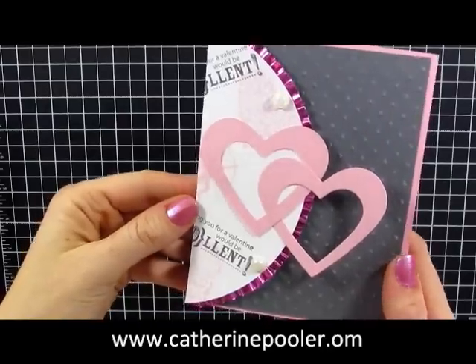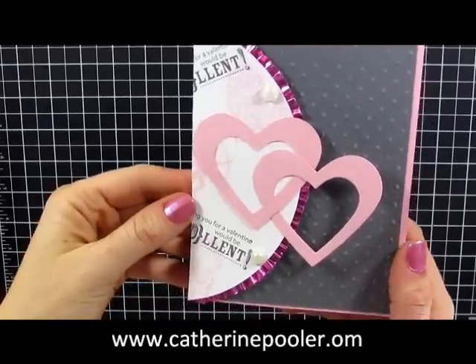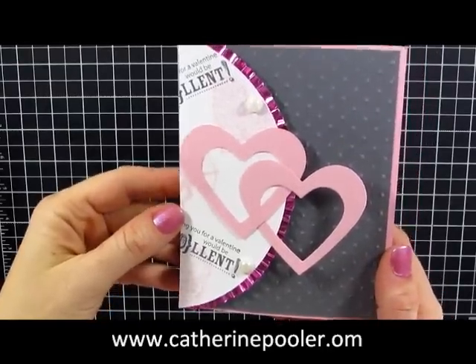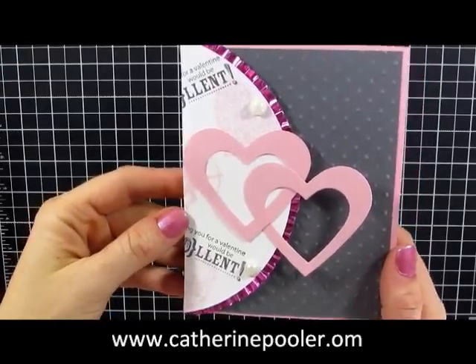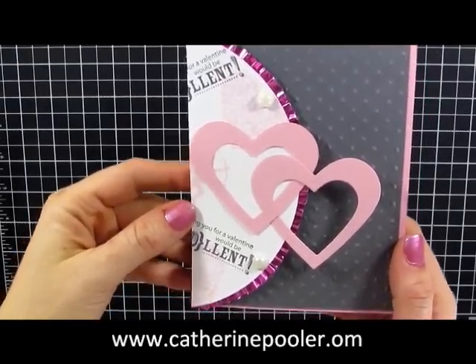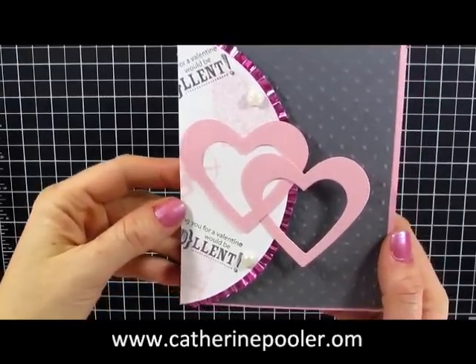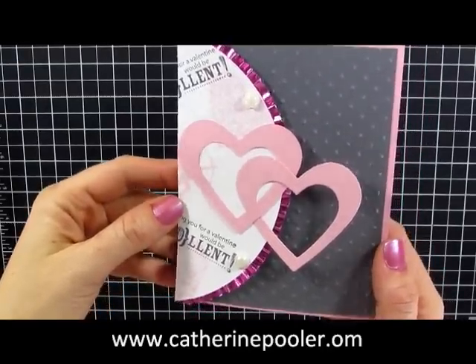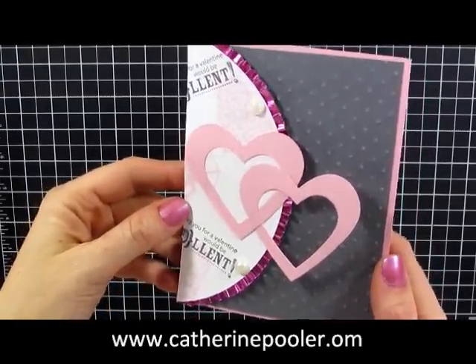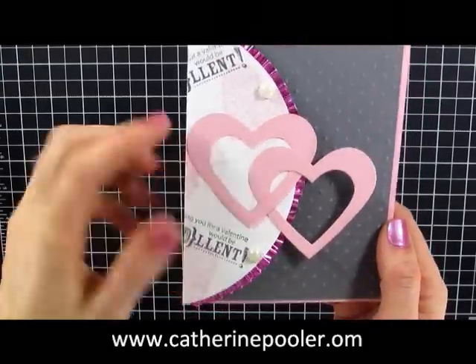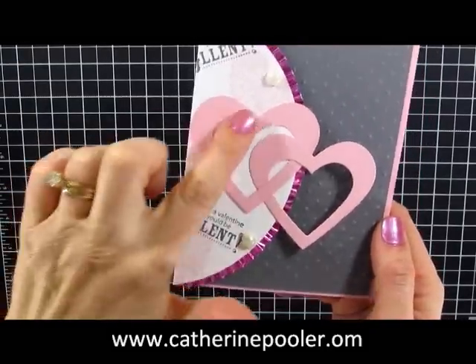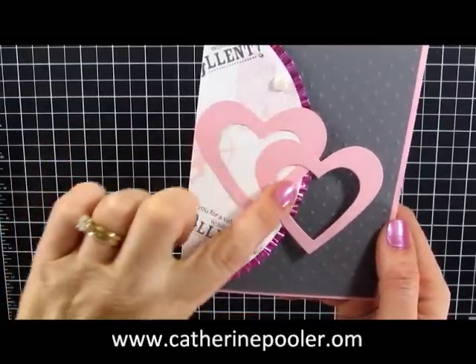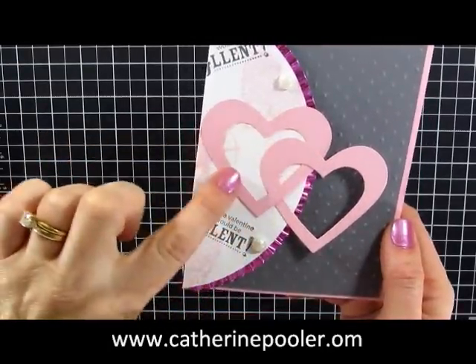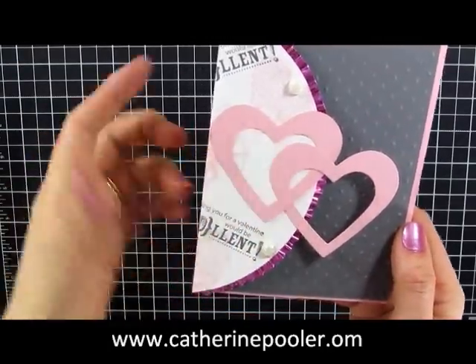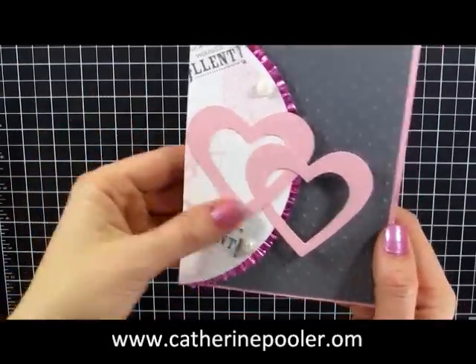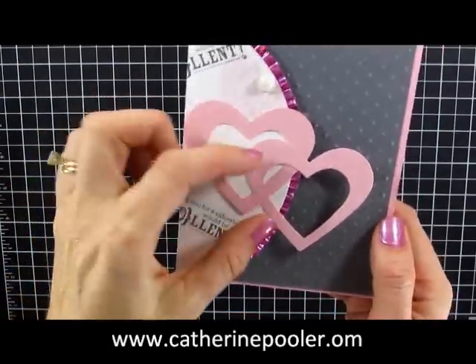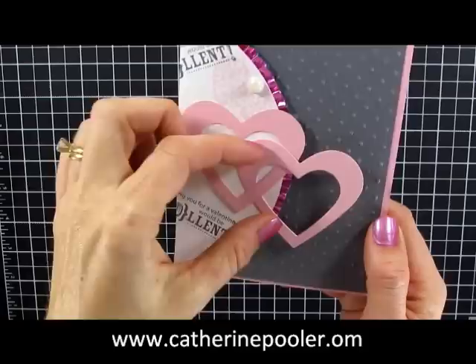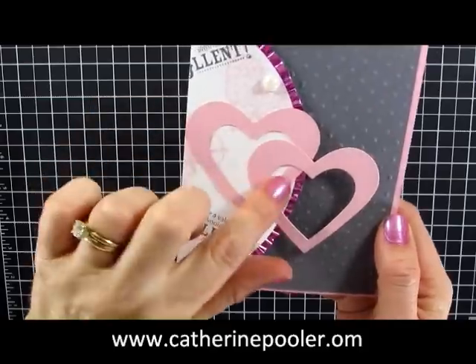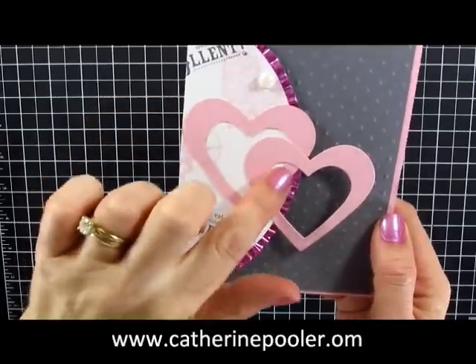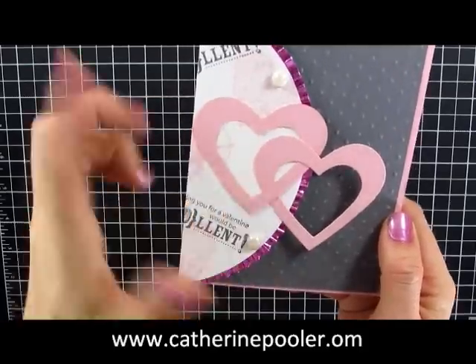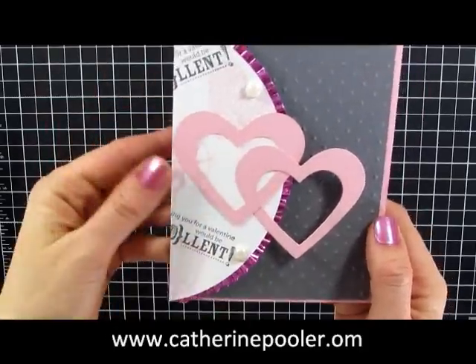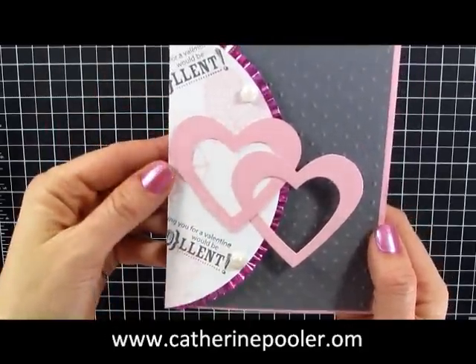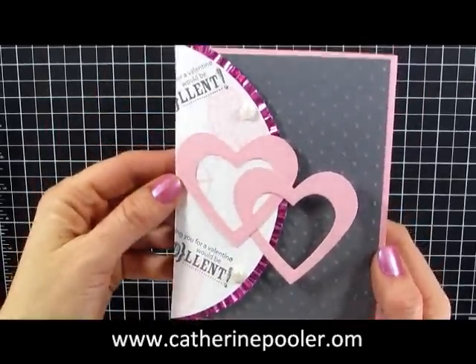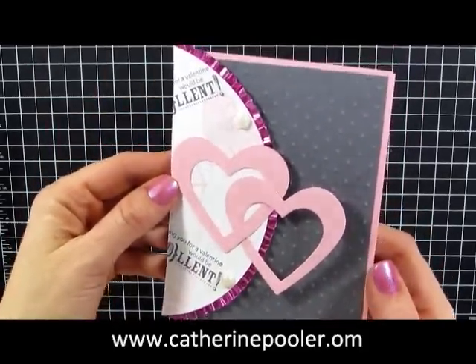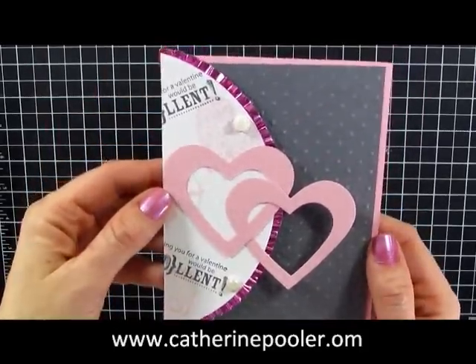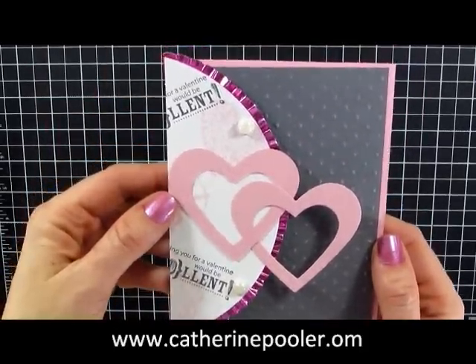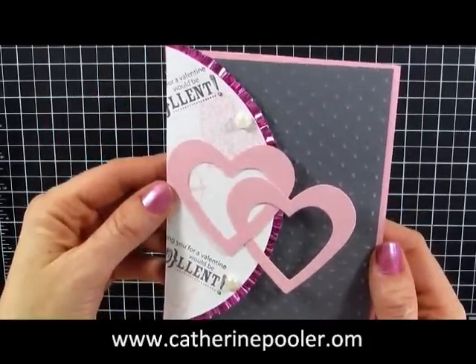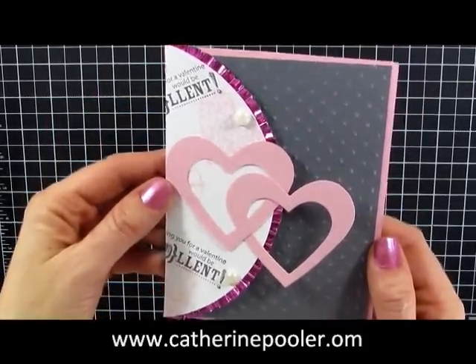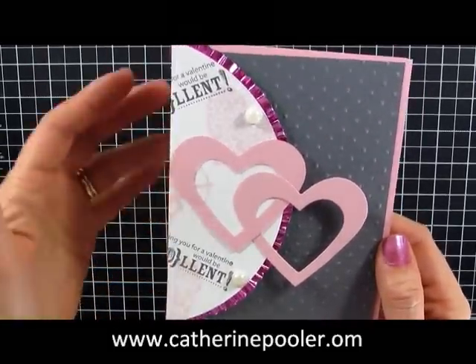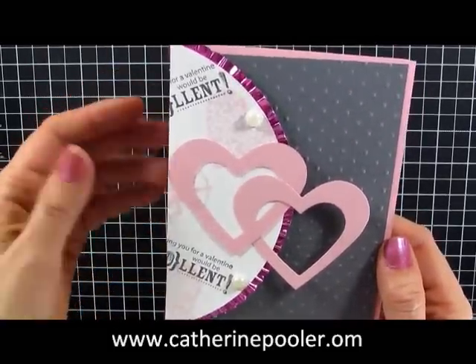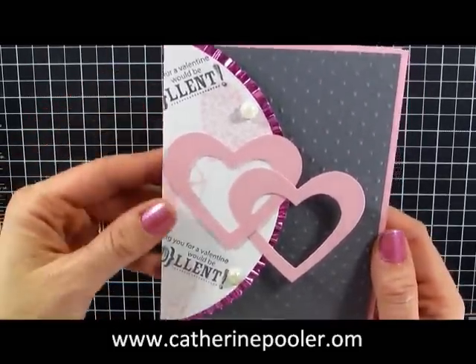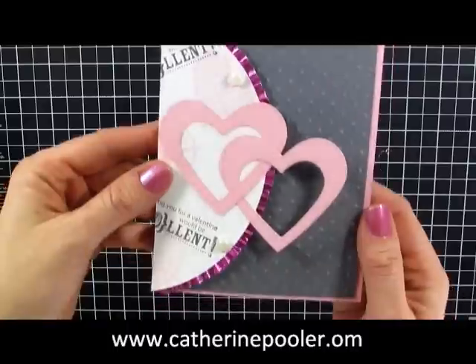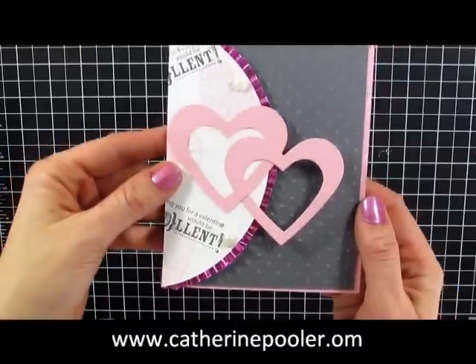Hey everyone, Kathryn Poehler here. Today I wanted to show you how I made these heart frames so that I could do the interlocking hearts as you see on today's card. It was pretty easy and quick and let's go ahead and get started.